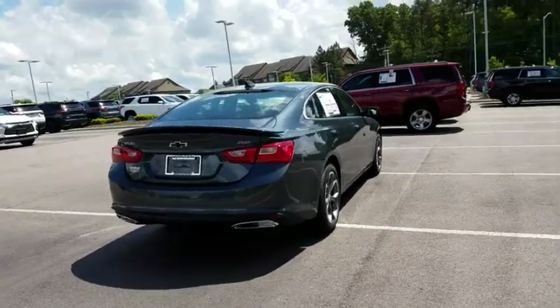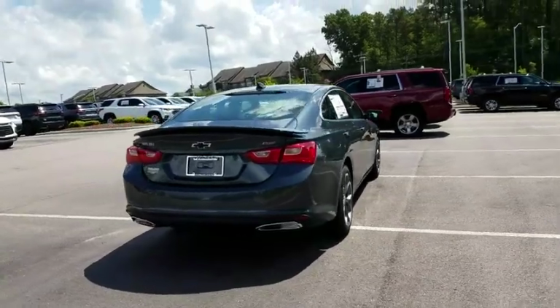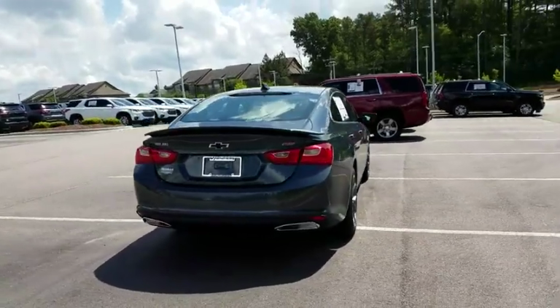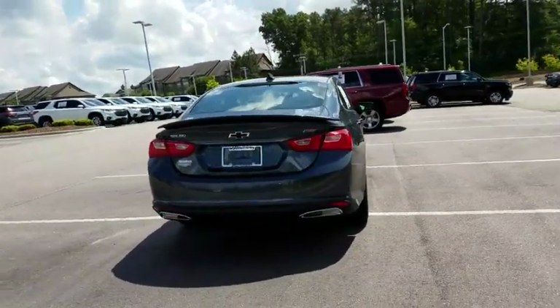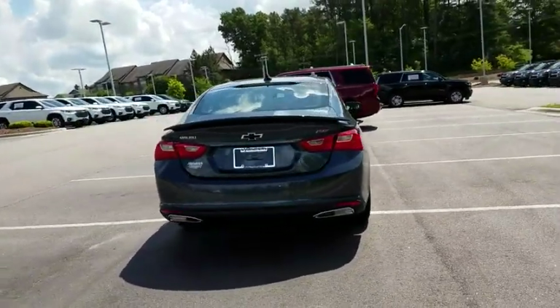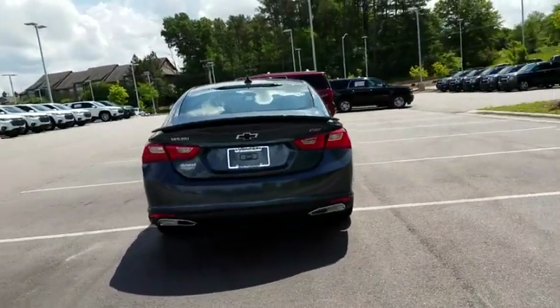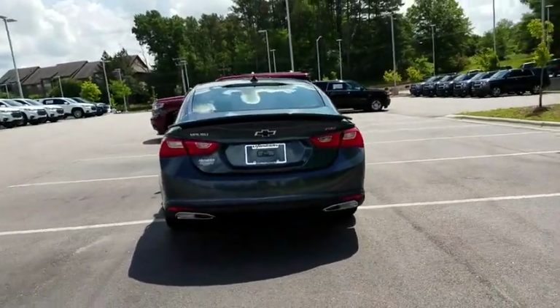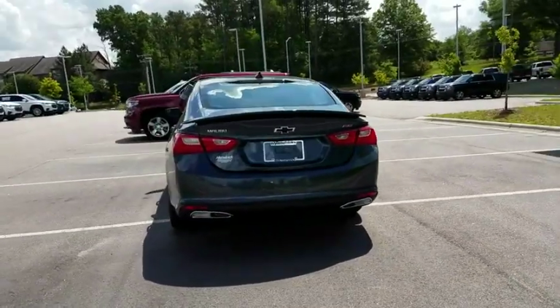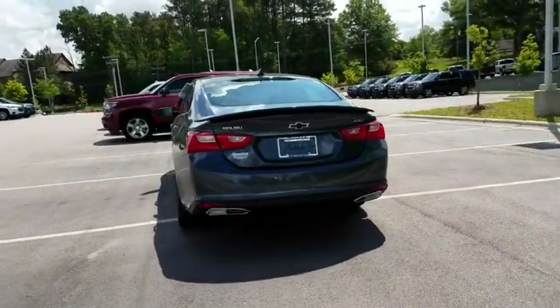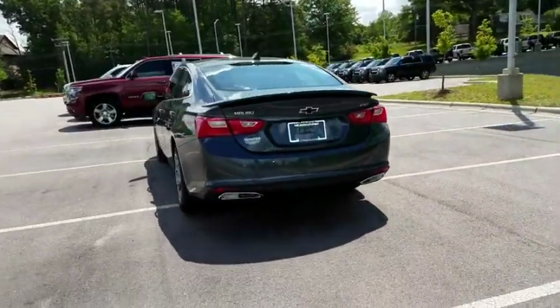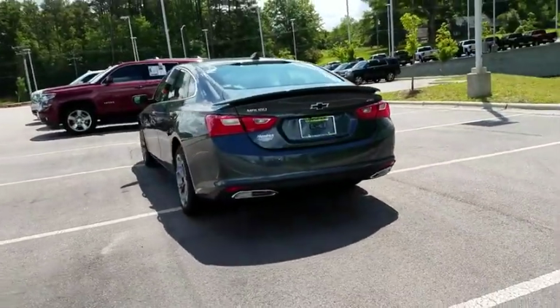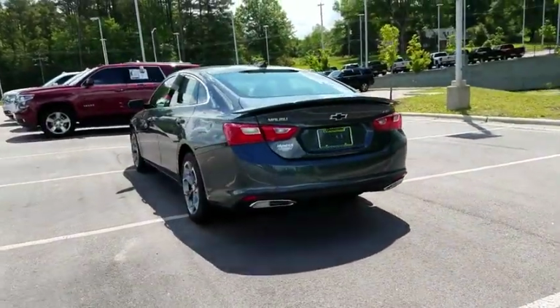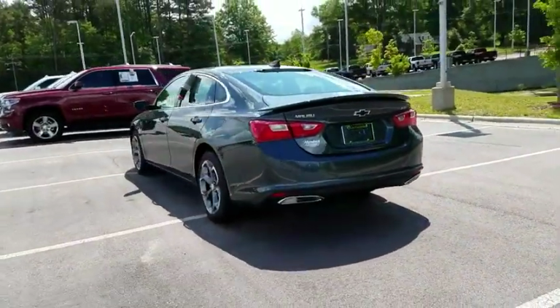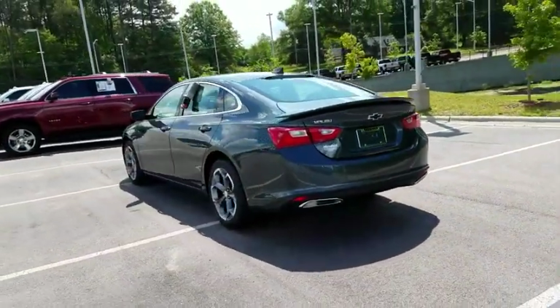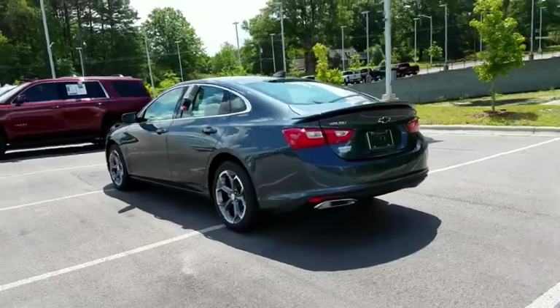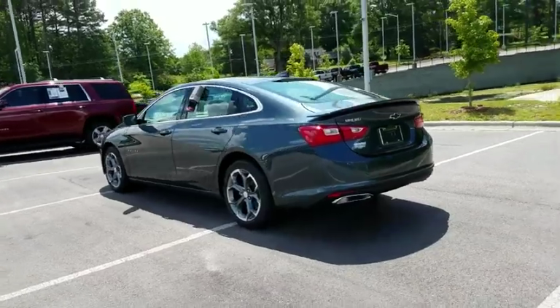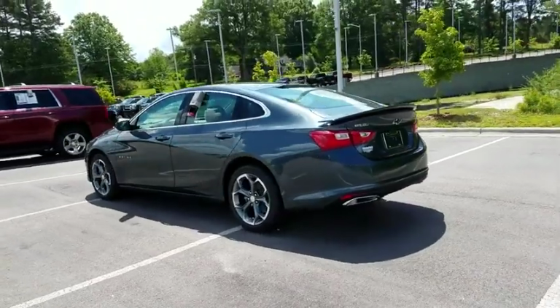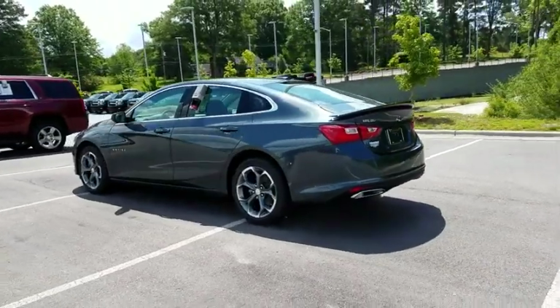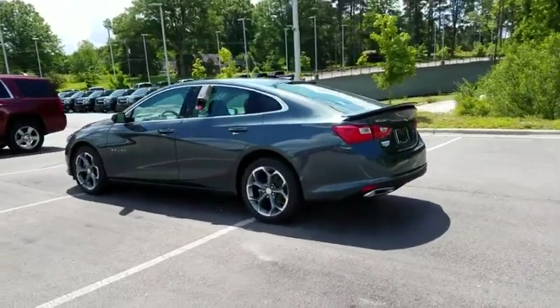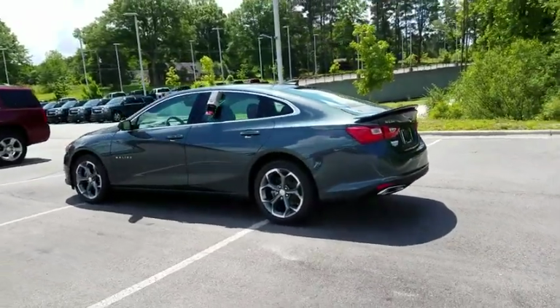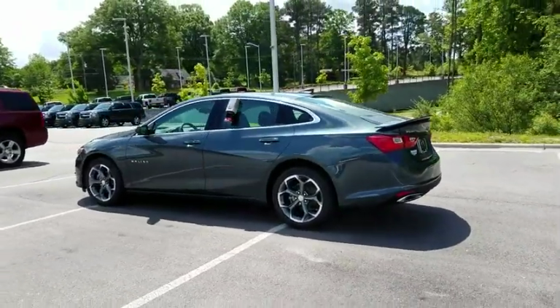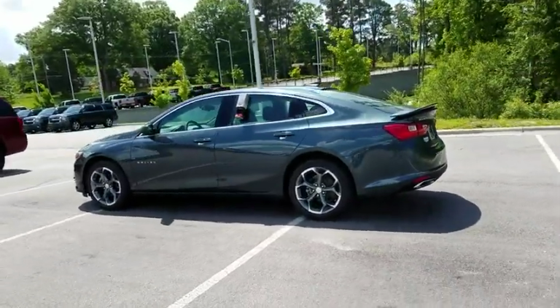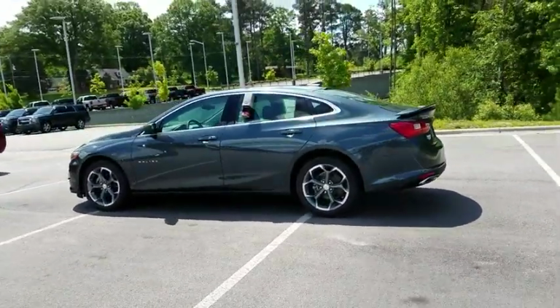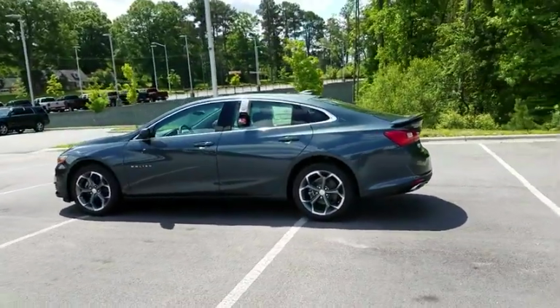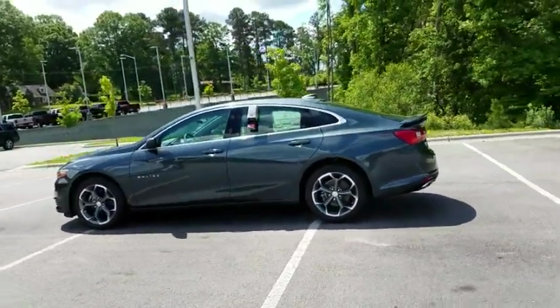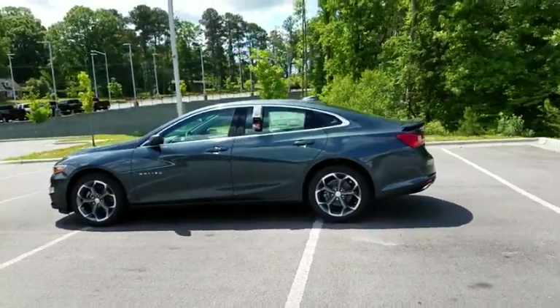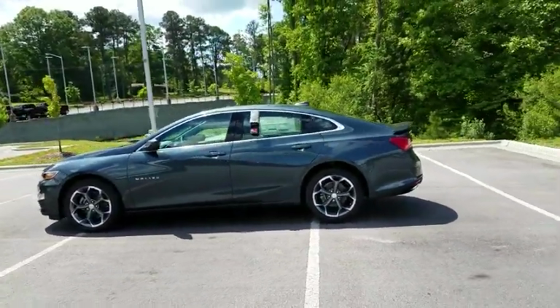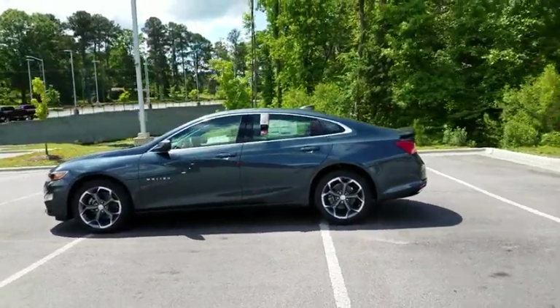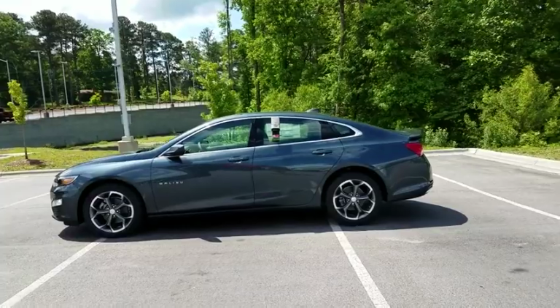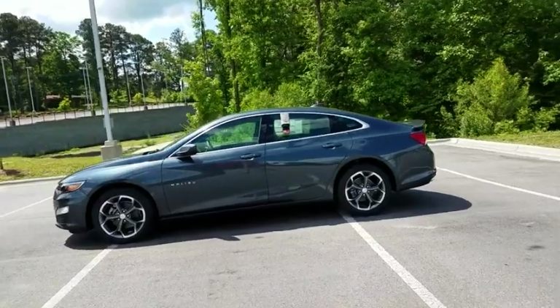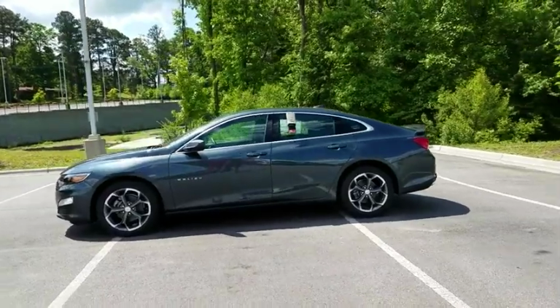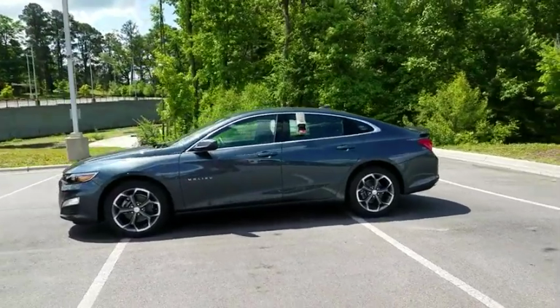Backup camera, keyless entry, leather-wrapped steering wheel, driver lumbar, adjustable steering wheel, keyless start, cruise control, four-wheel disc brakes, front floor mats, ABS four-wheel.